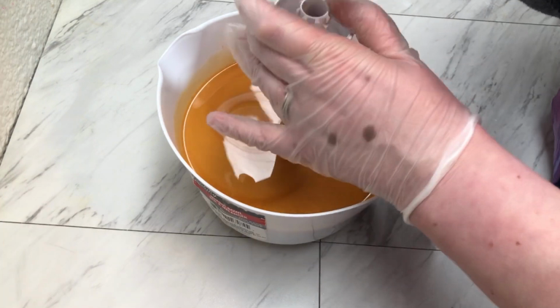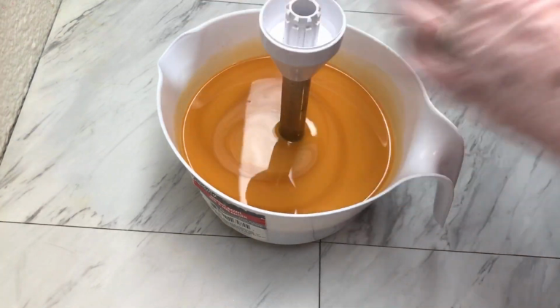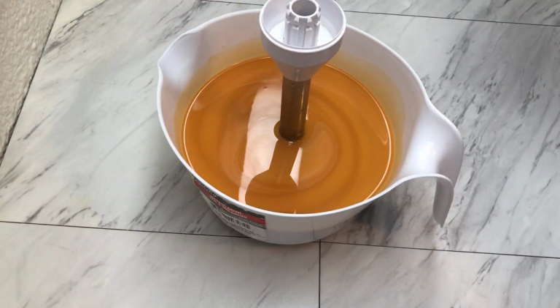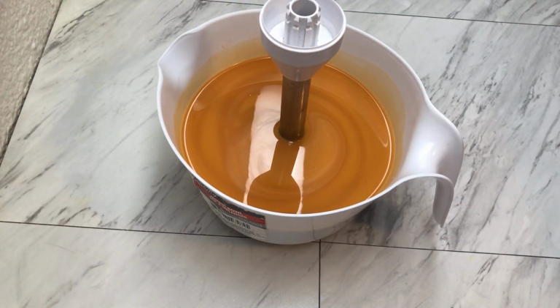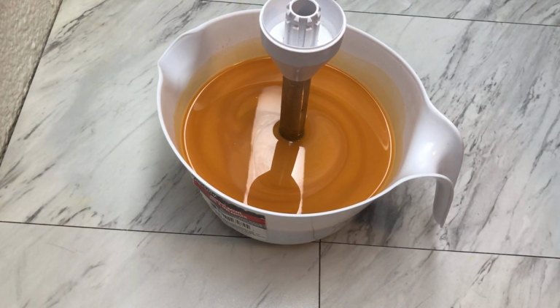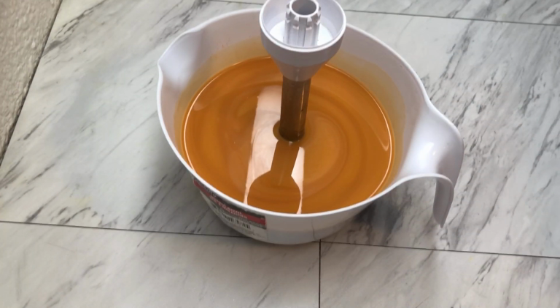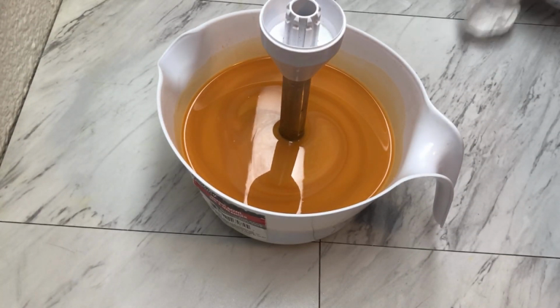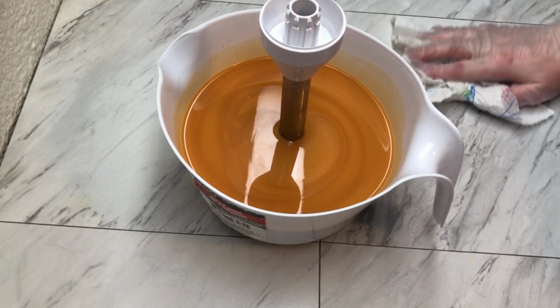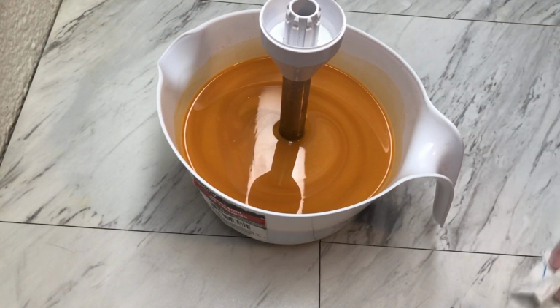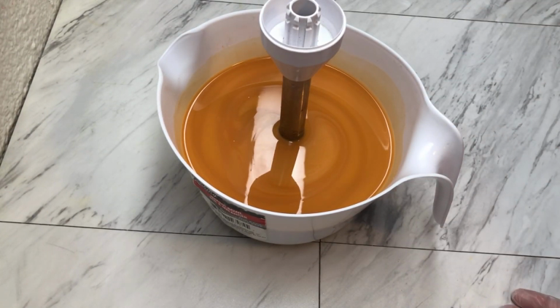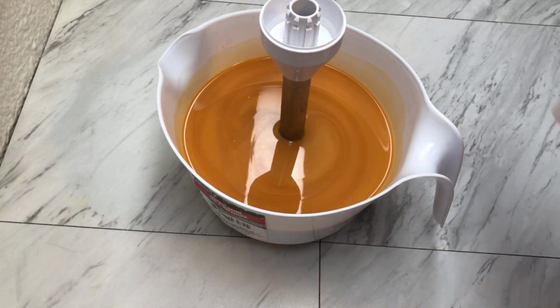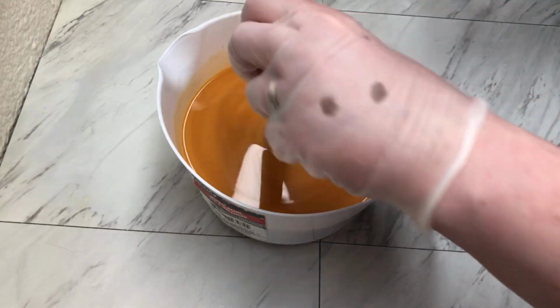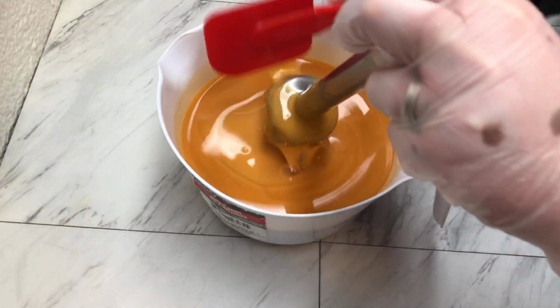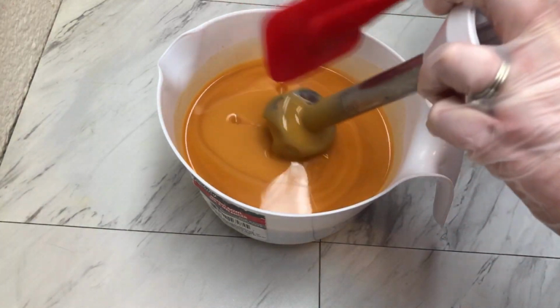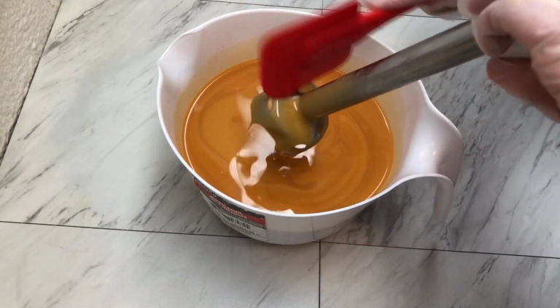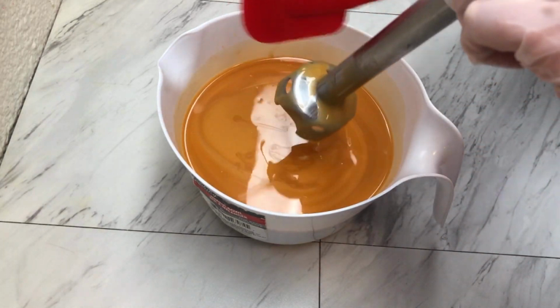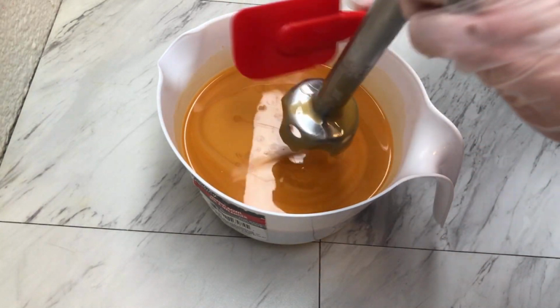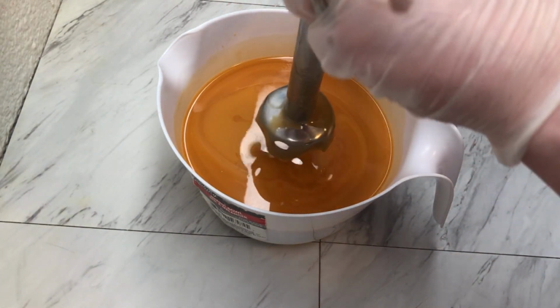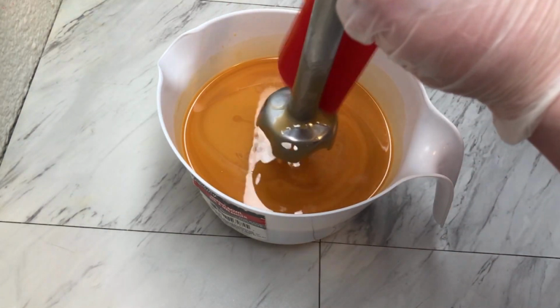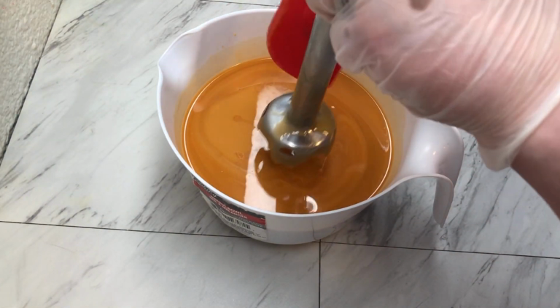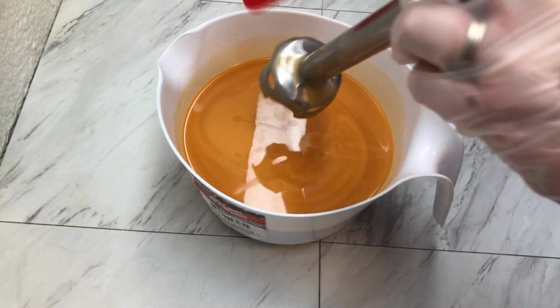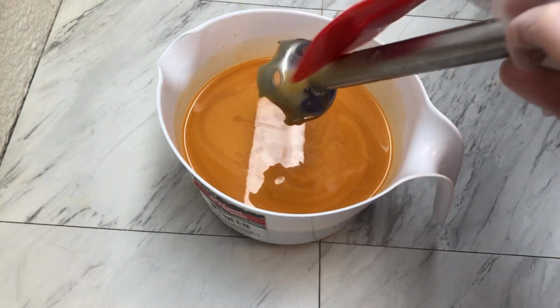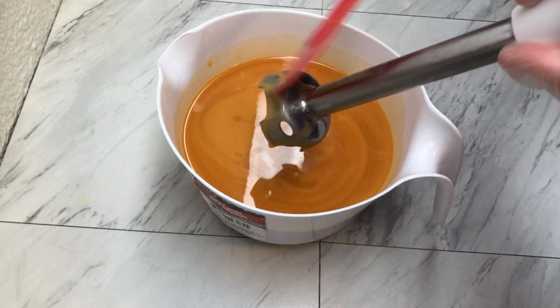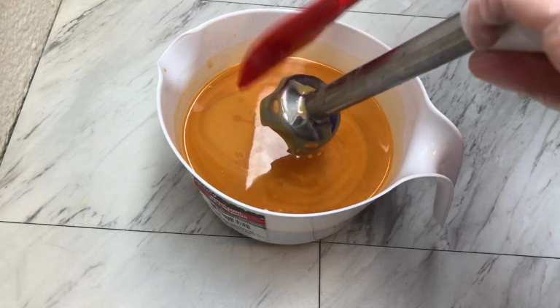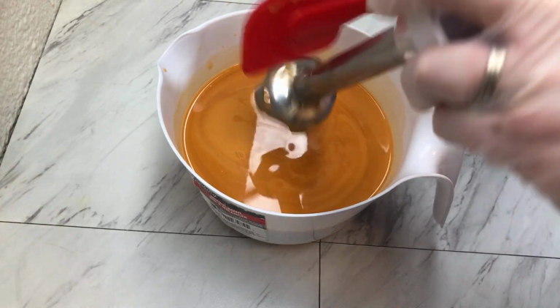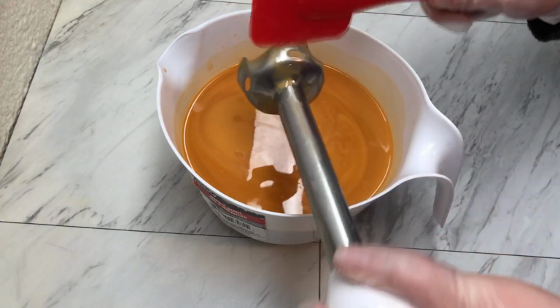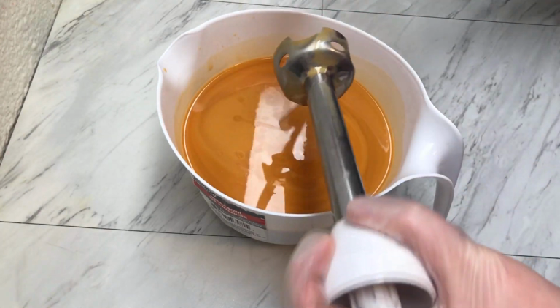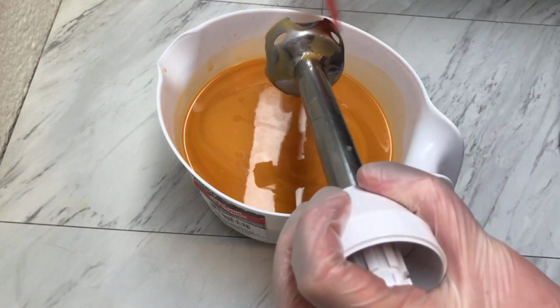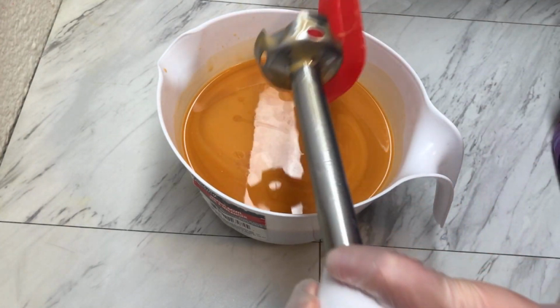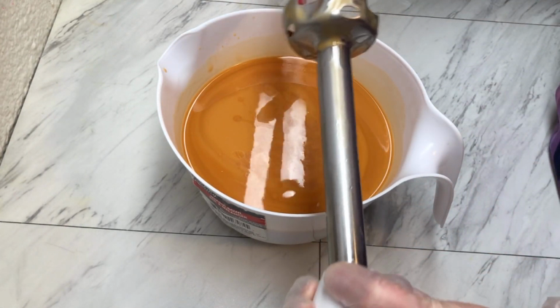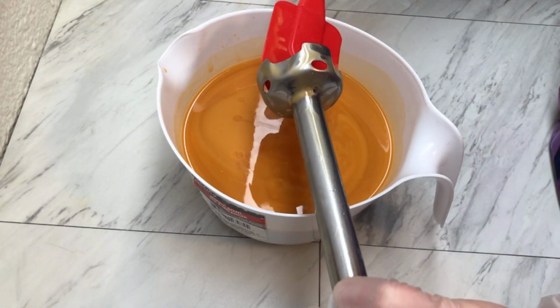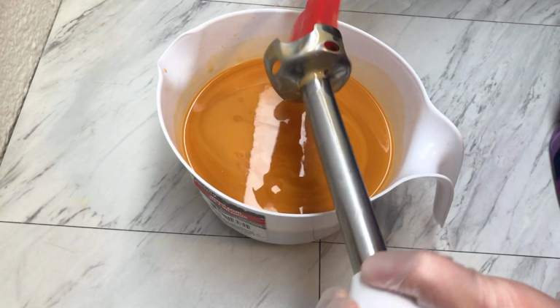Alright, so now that this is all mixed, I'm going to go ahead and set up my molds and then we'll get to pouring — that'll be the first step — and then we'll put on our lovely succulents.